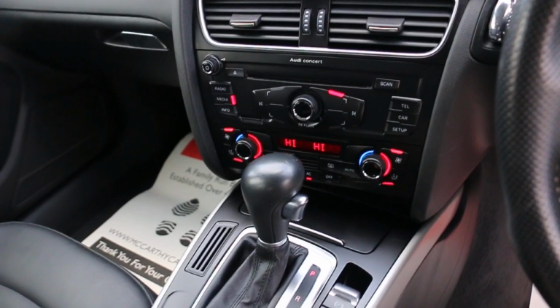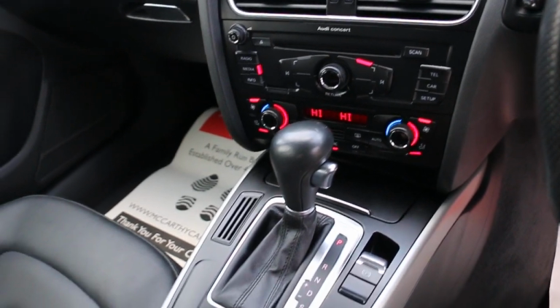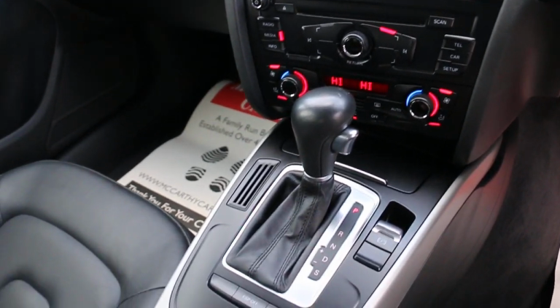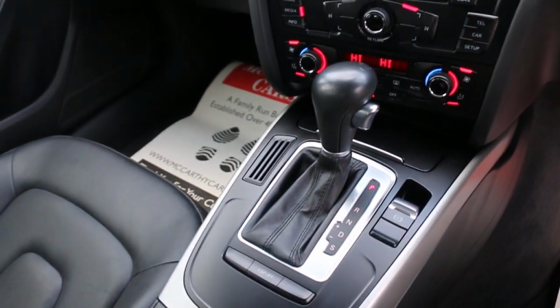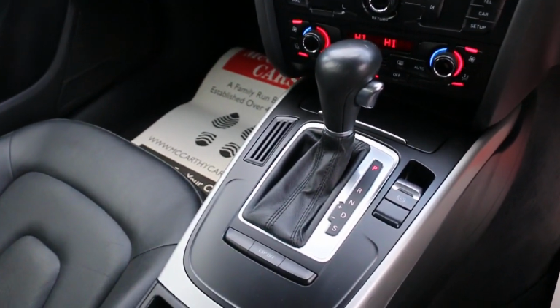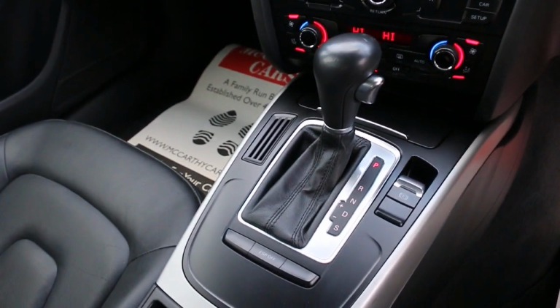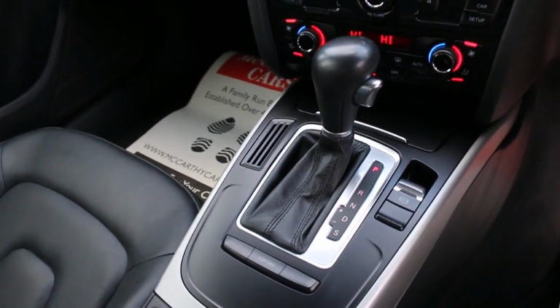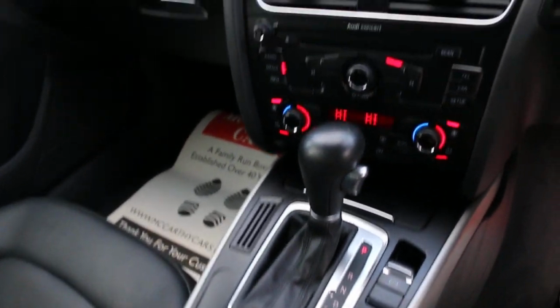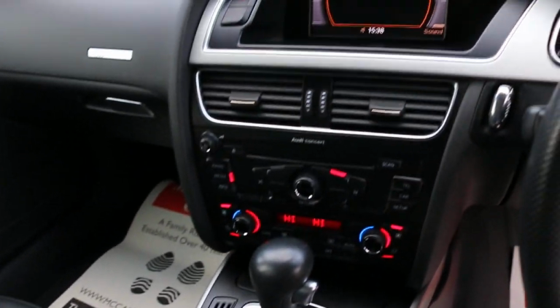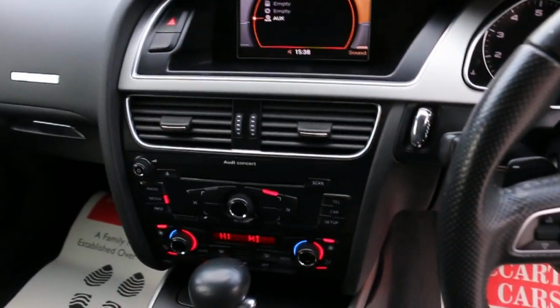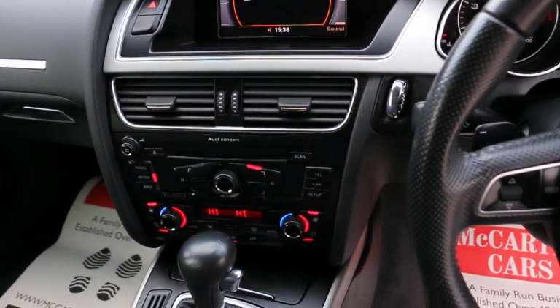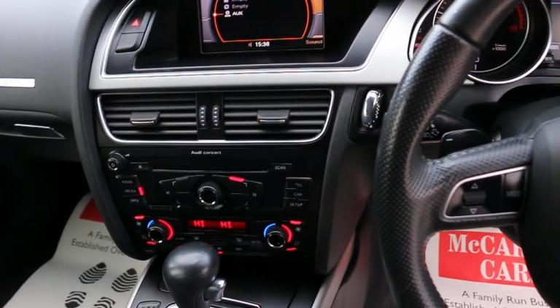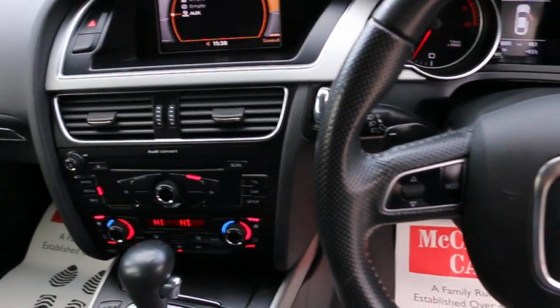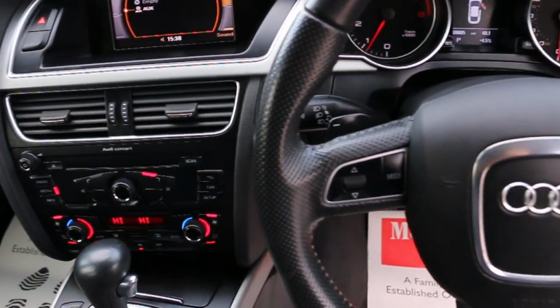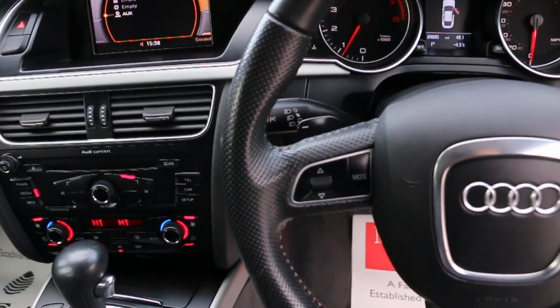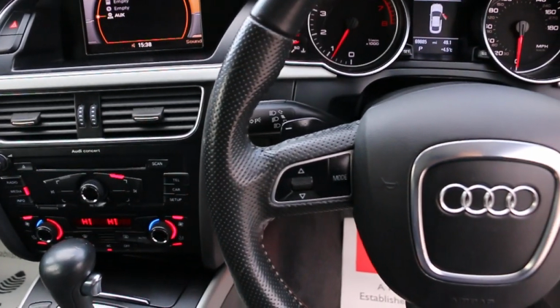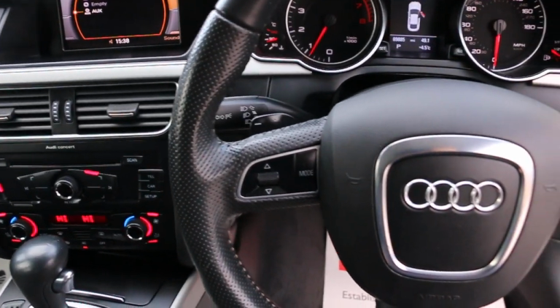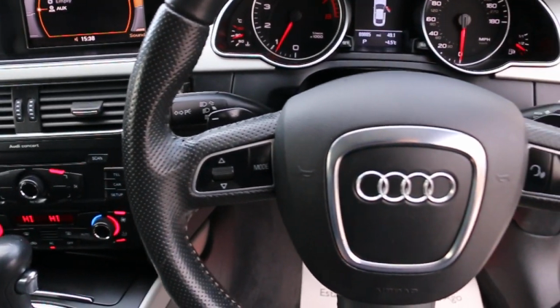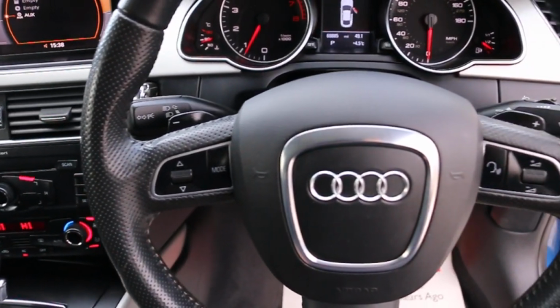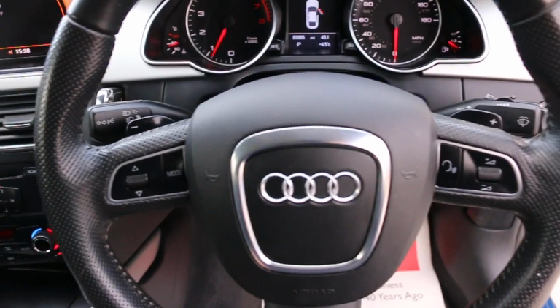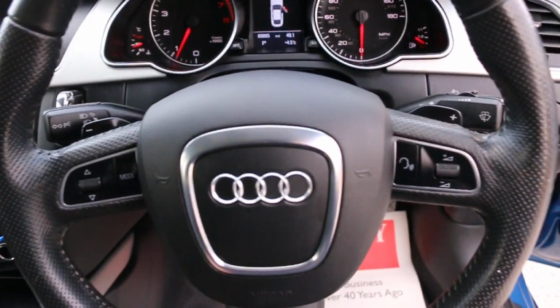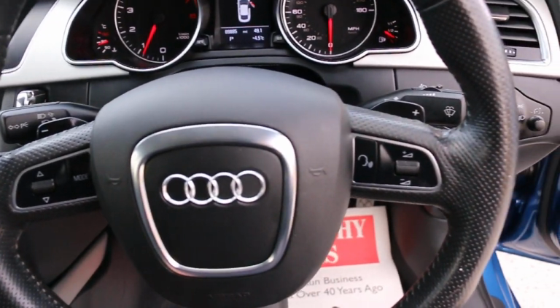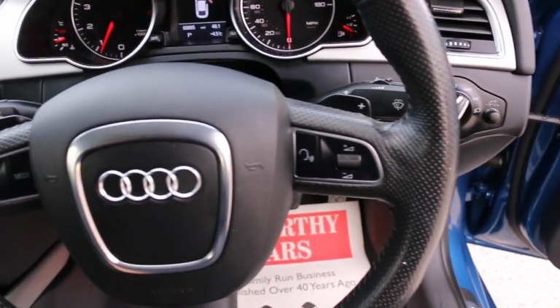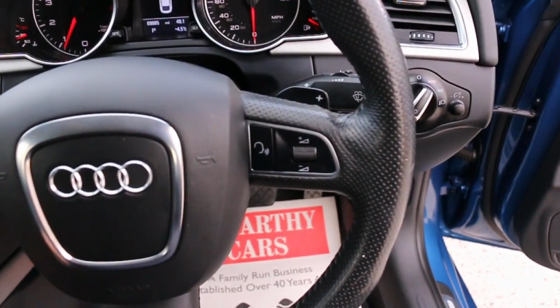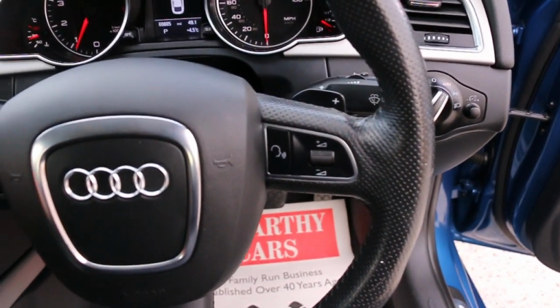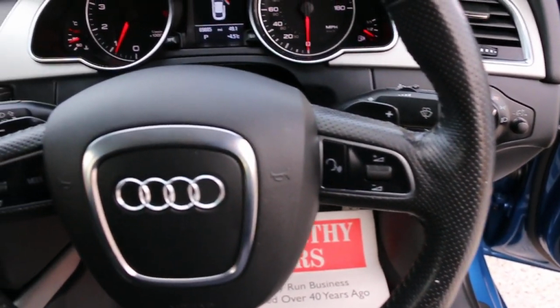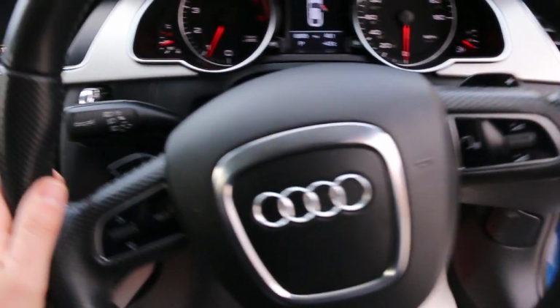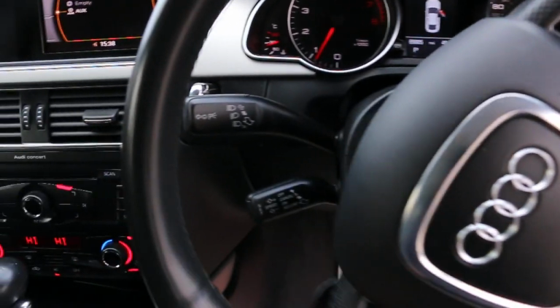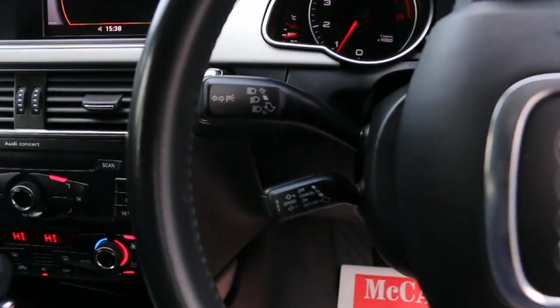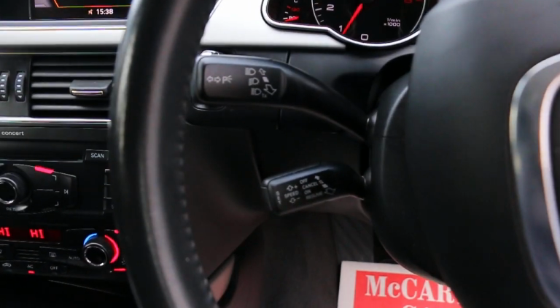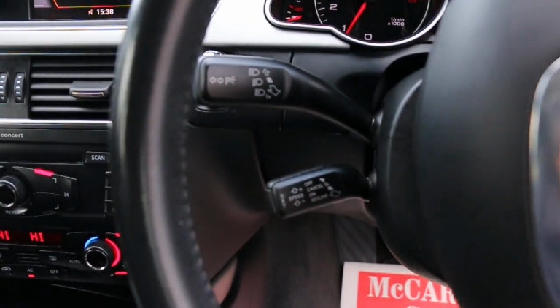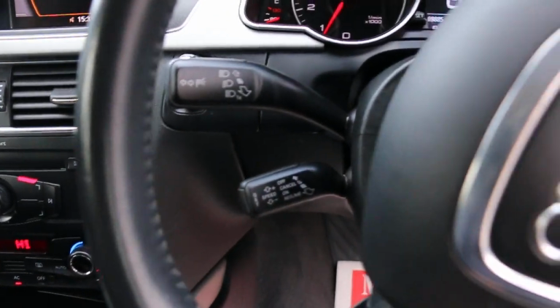Automatic transmission, multifunction steering wheel with paddle shift, and cruise control.